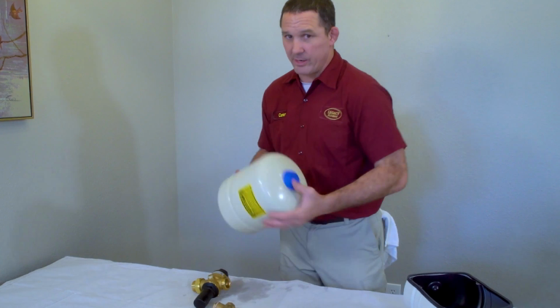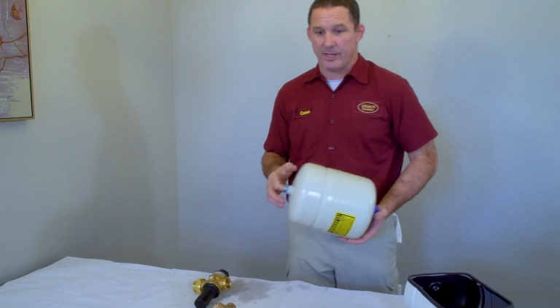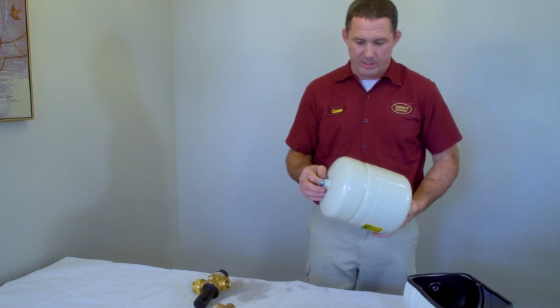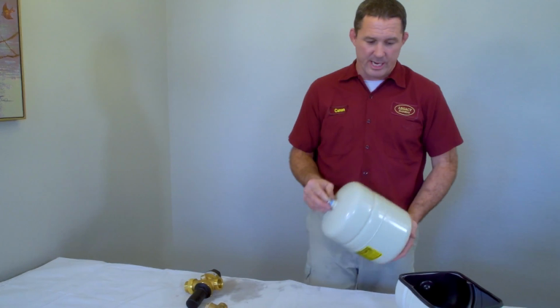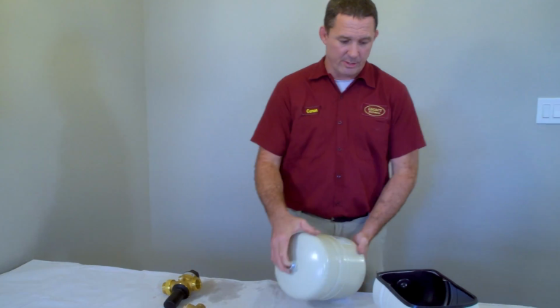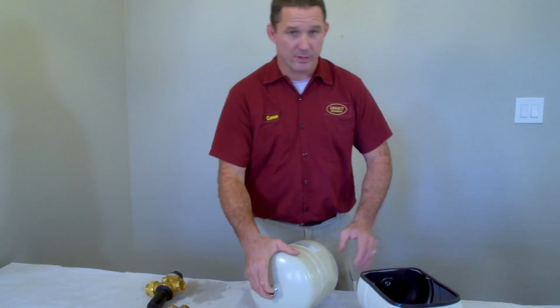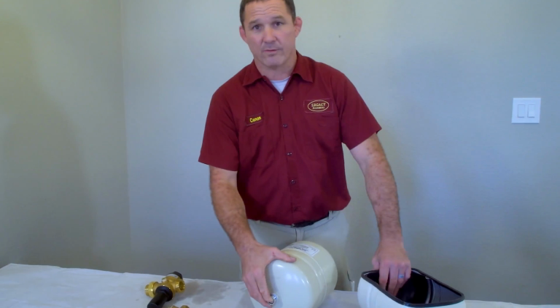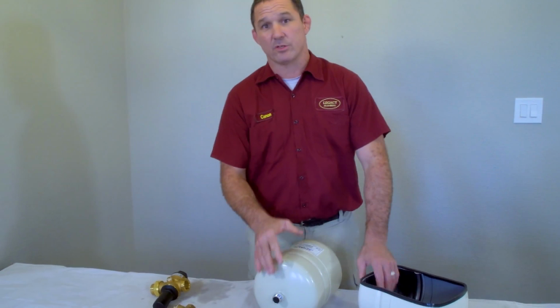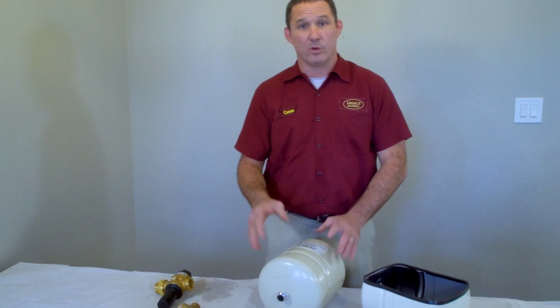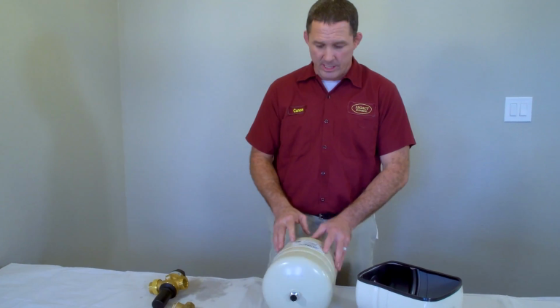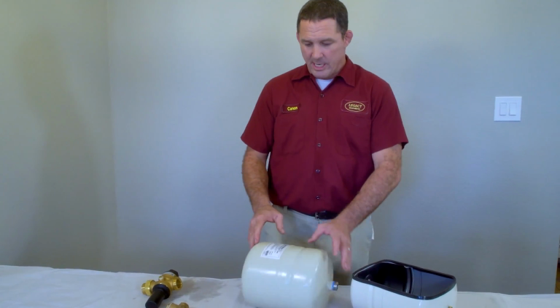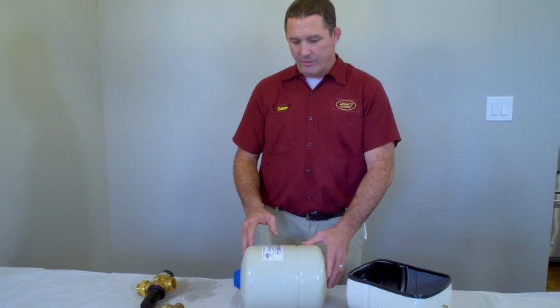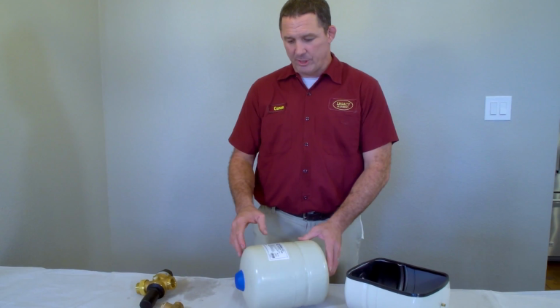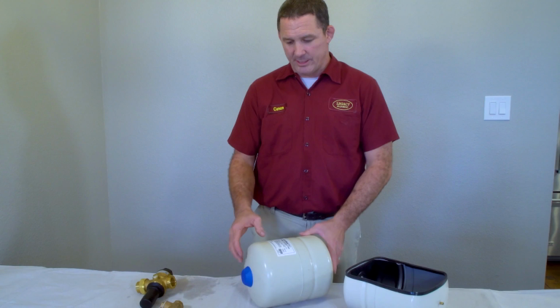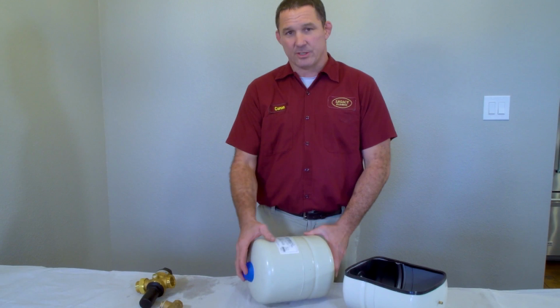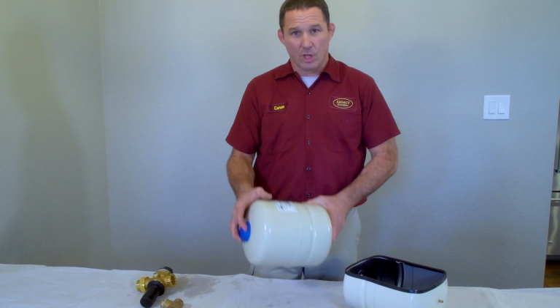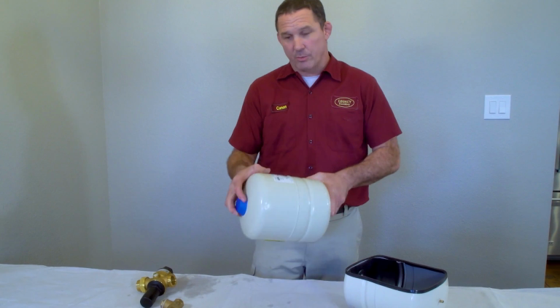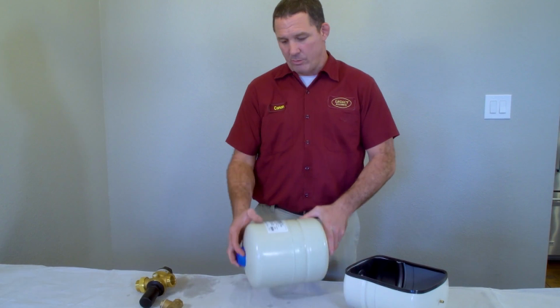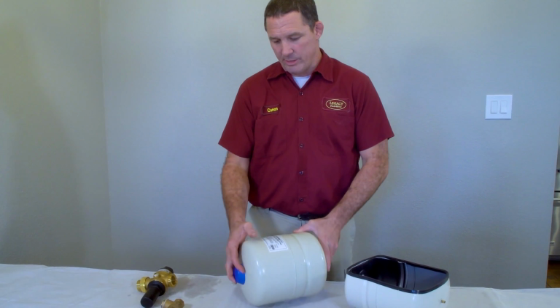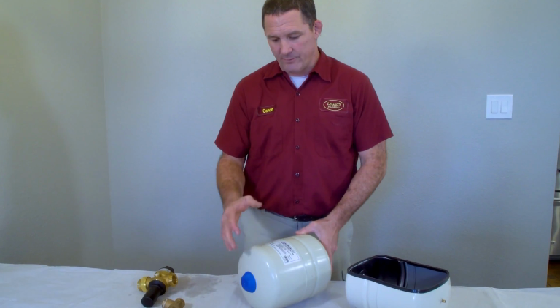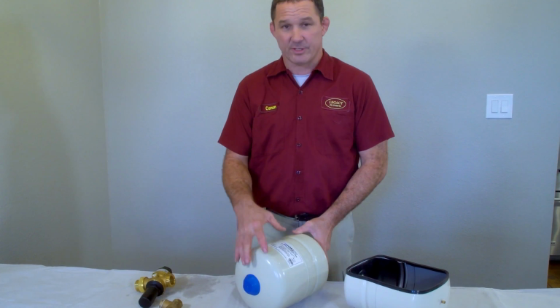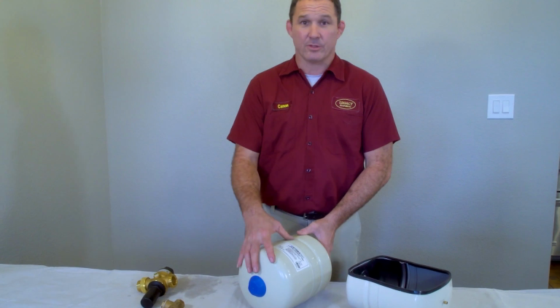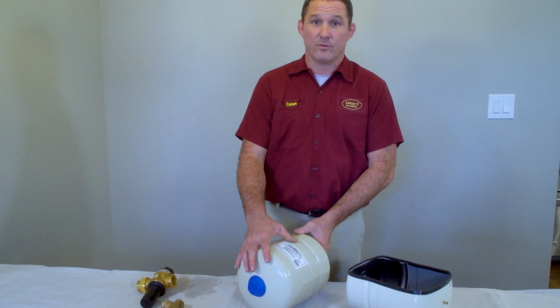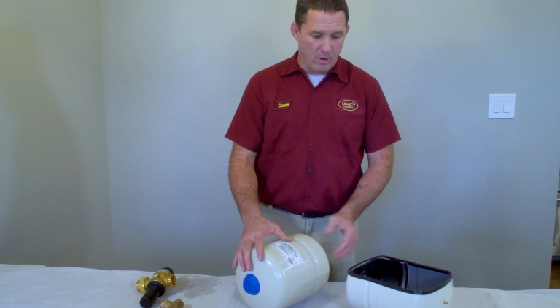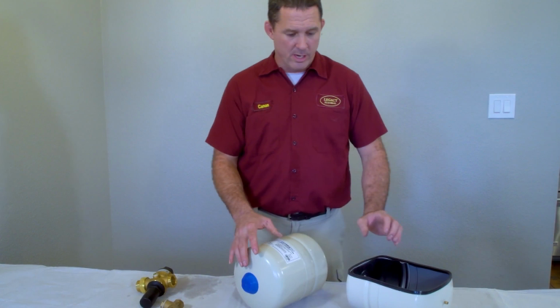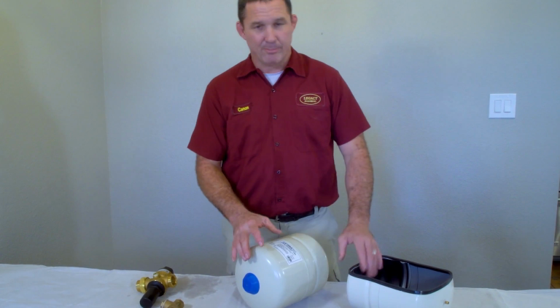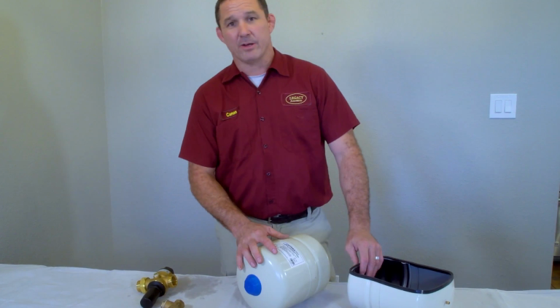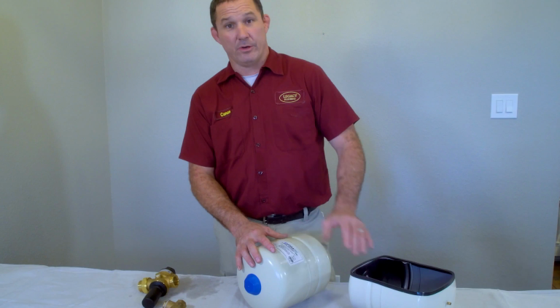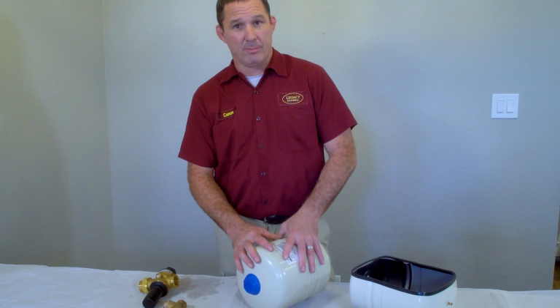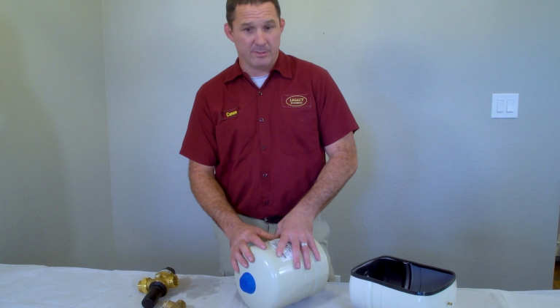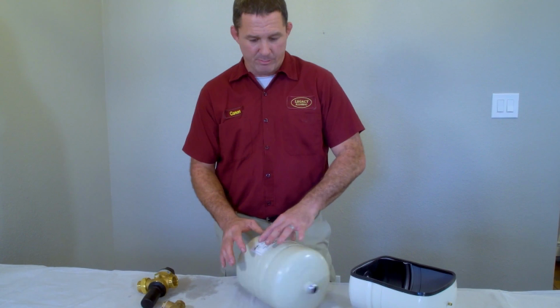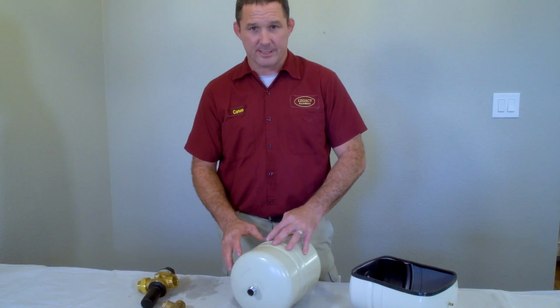If the threads look healthy and everything looks good, you can tap on the top of the thermal expansion tank. It should sound hollow — like there's air in there — which is a good indicator that the bladder is intact and things are working normally. If it sounds like it's sloshing or full of water, the bladder has failed and it probably needs to be replaced.